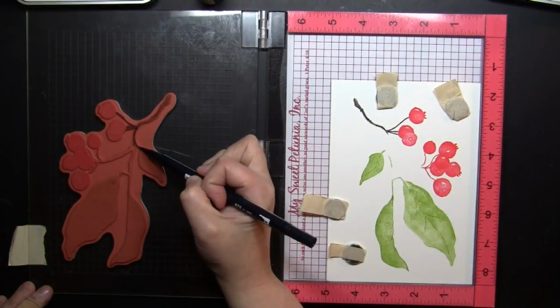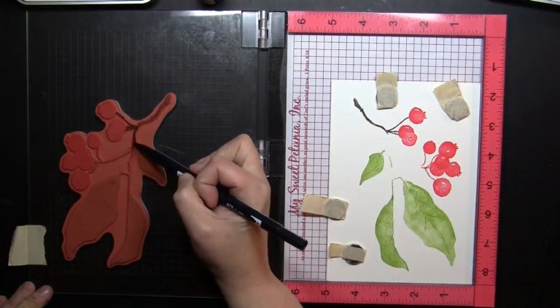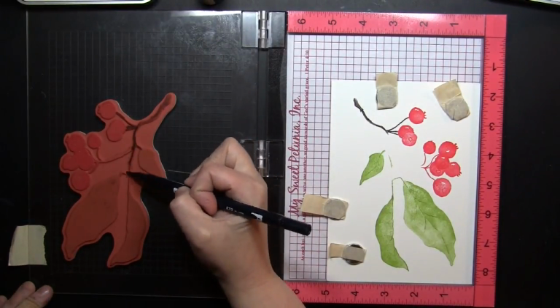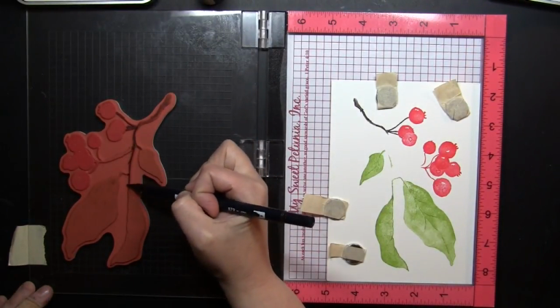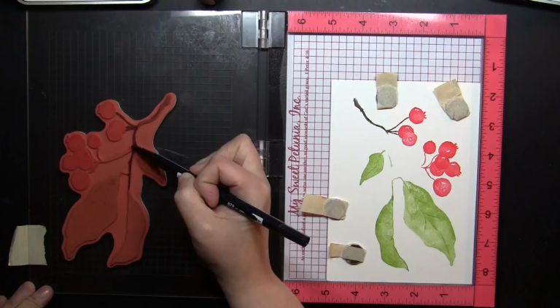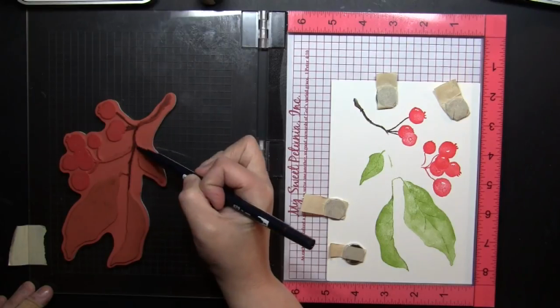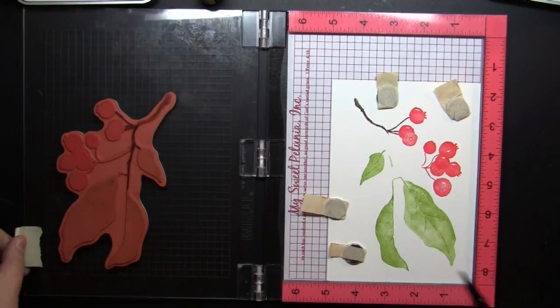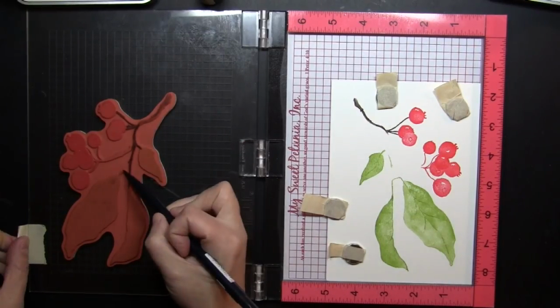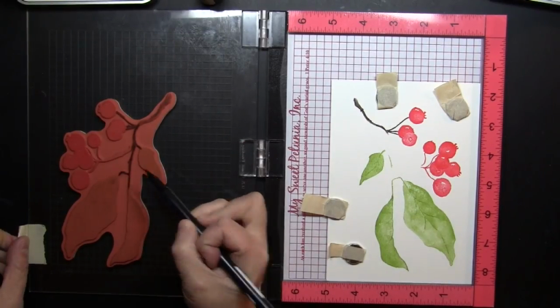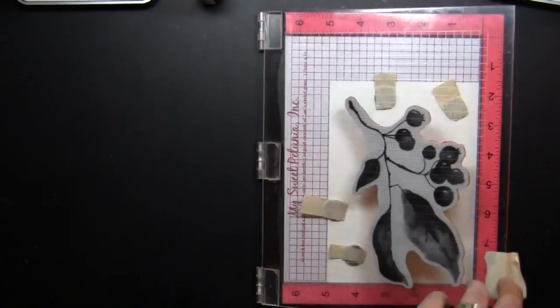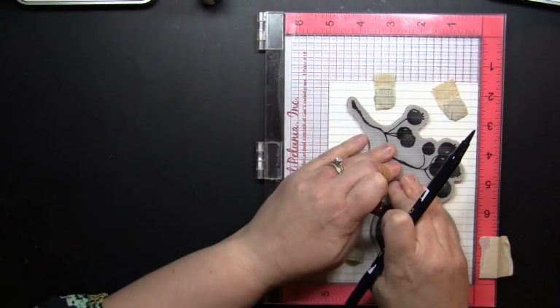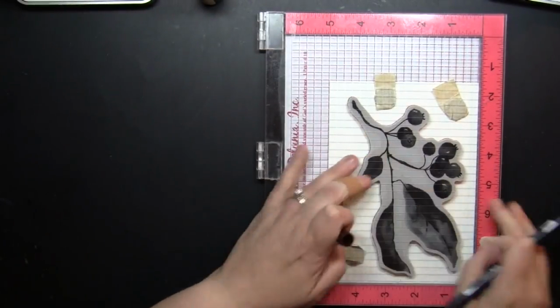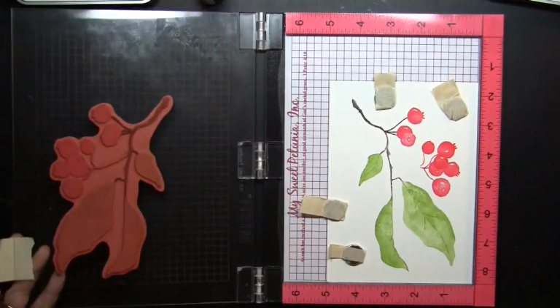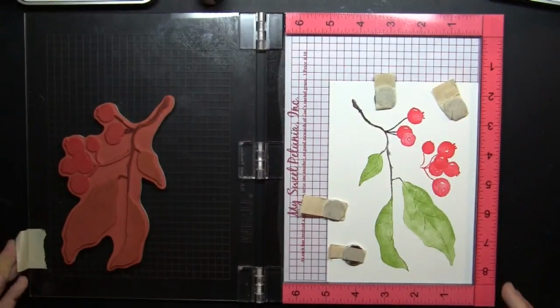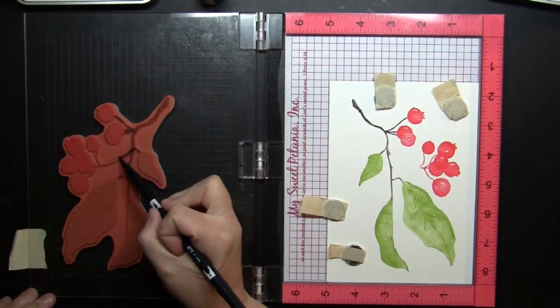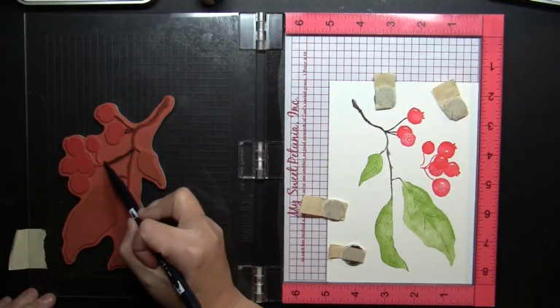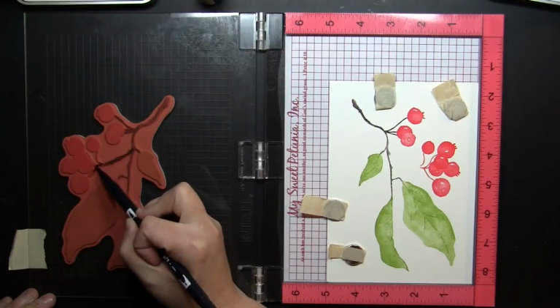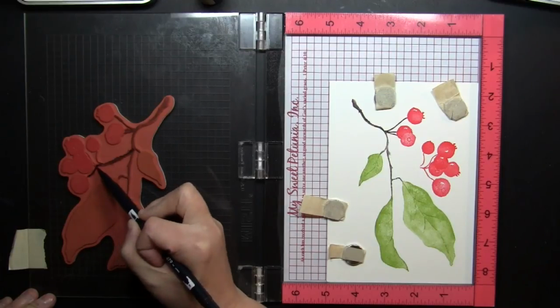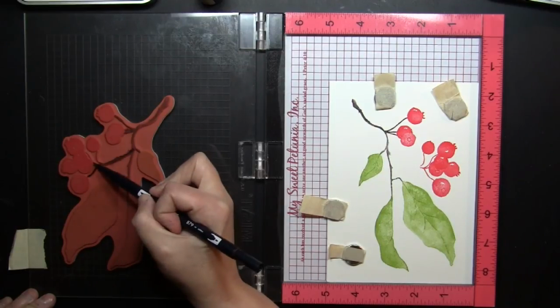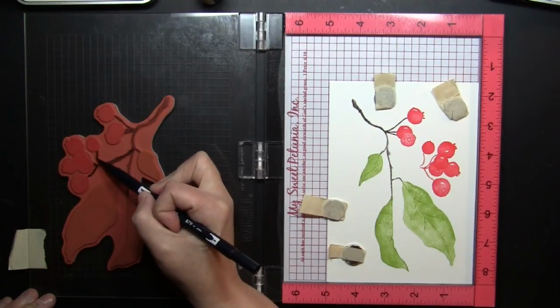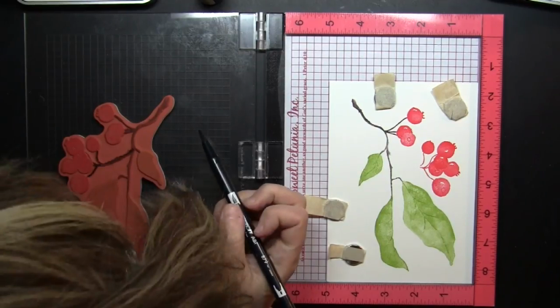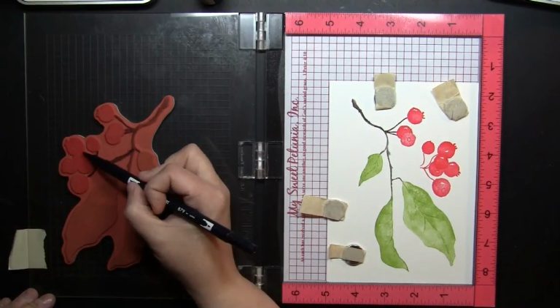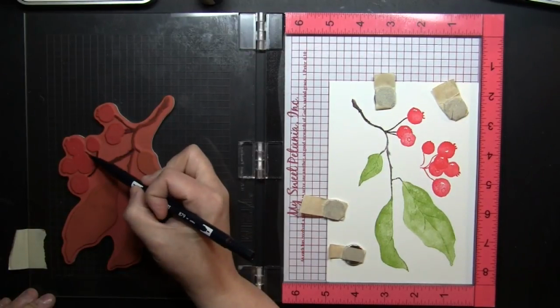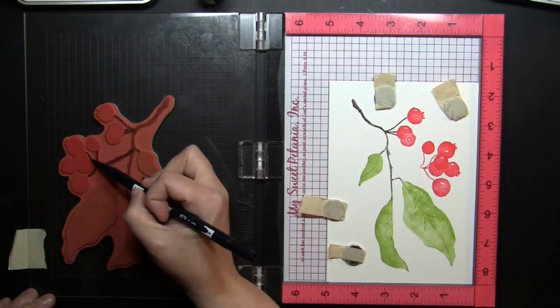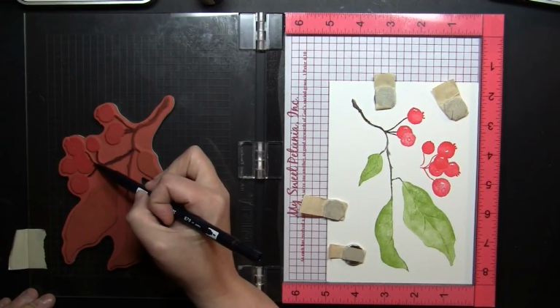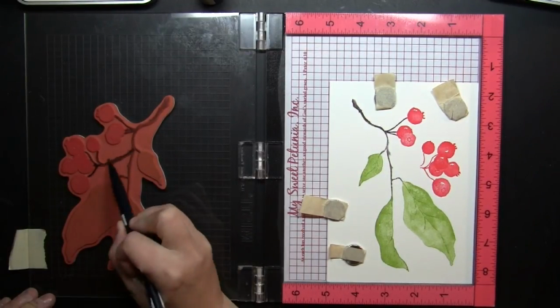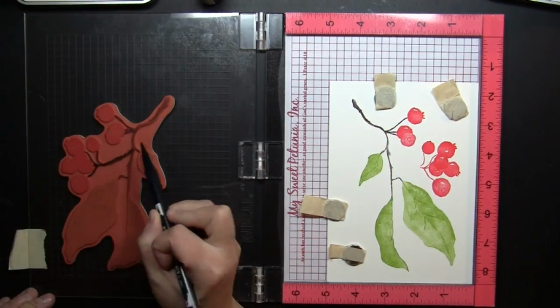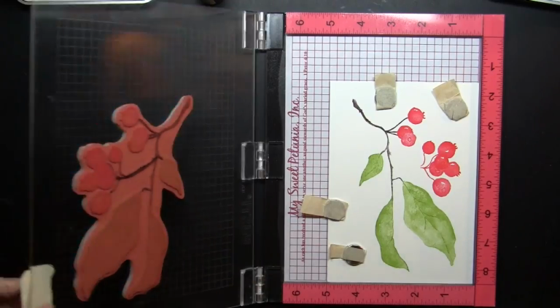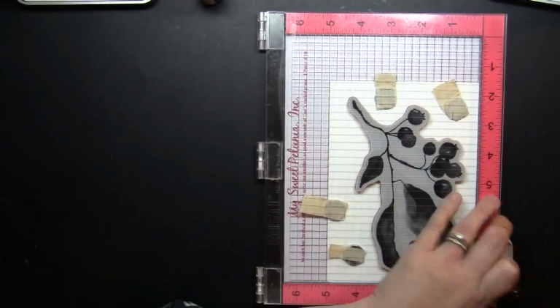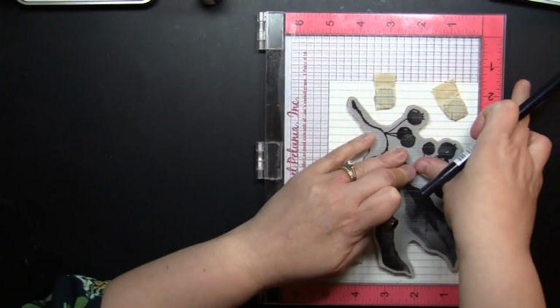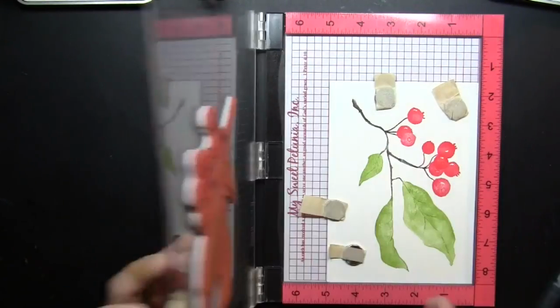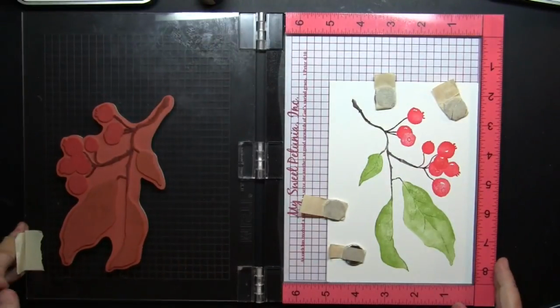For areas that are larger, like the leaves and even that cluster of berries, using an ink pad will help you get the most detail and the most even impression, just because you can easily apply the ink to those large expanses on the stamp.